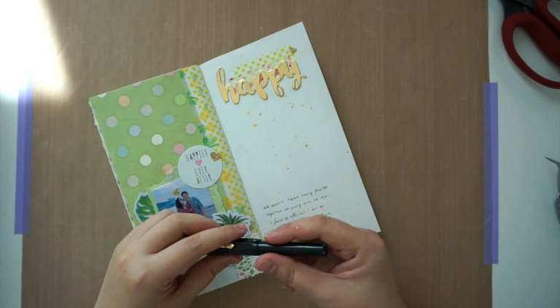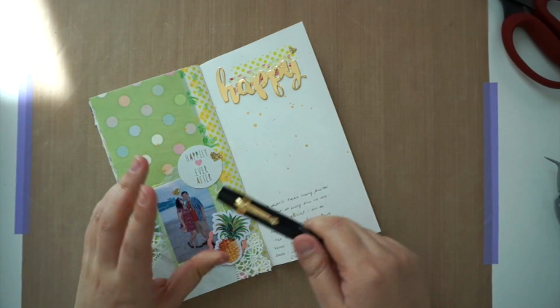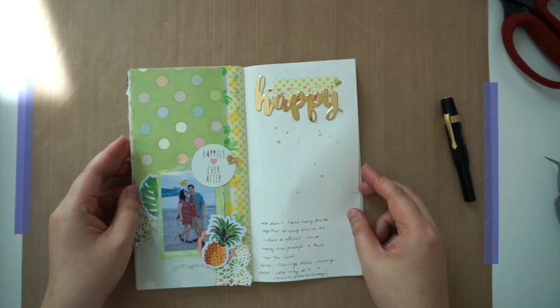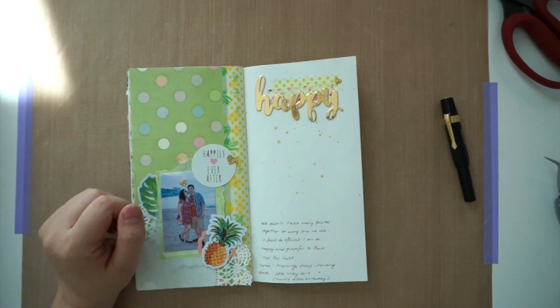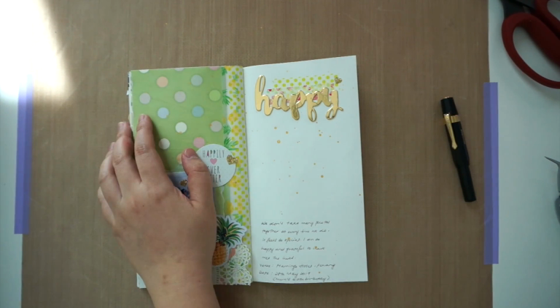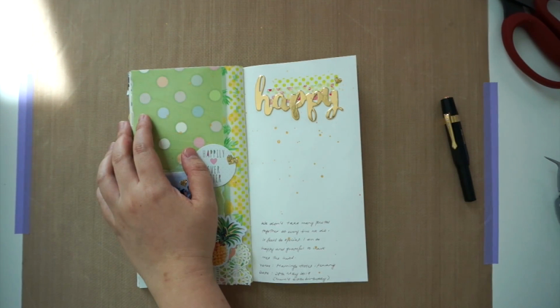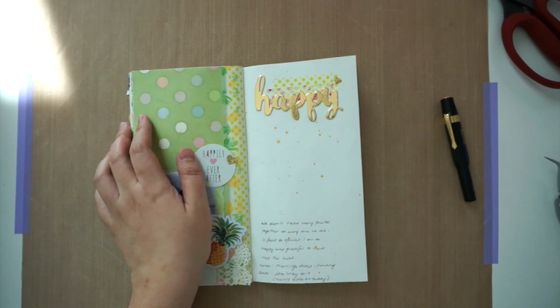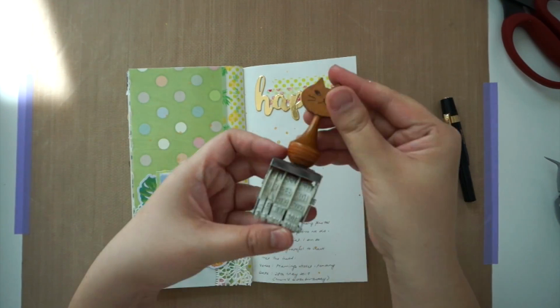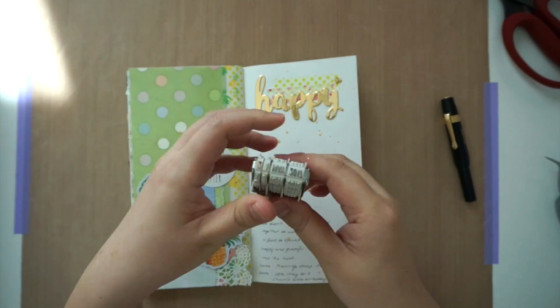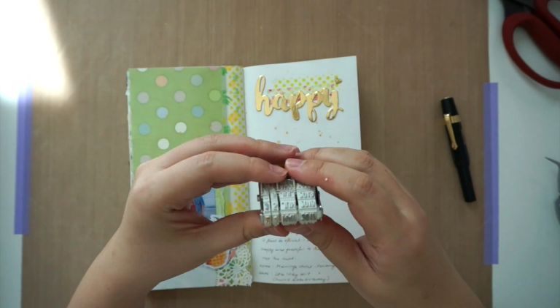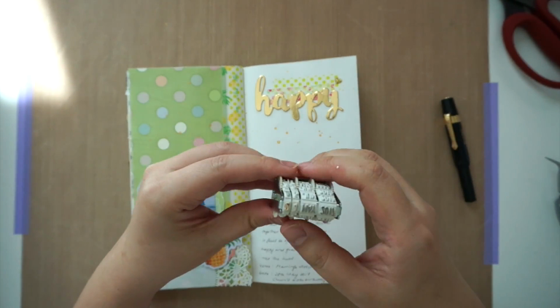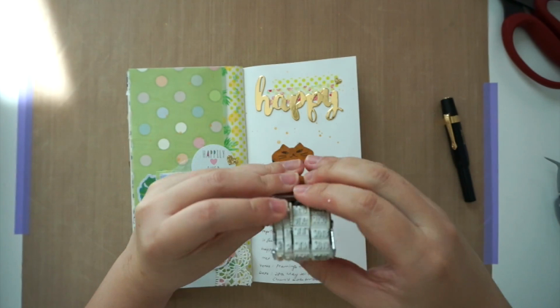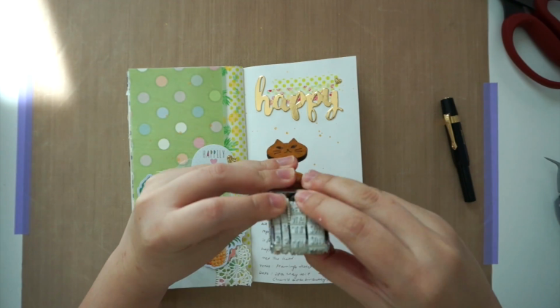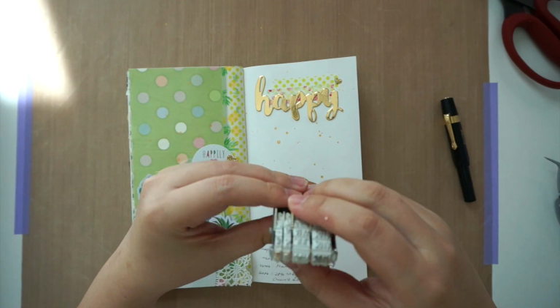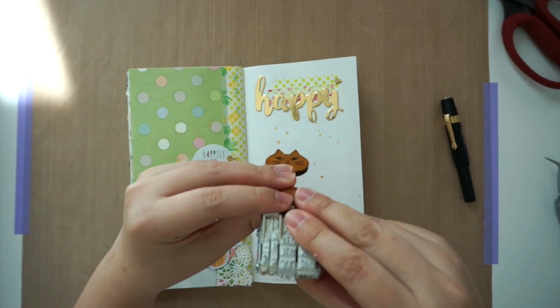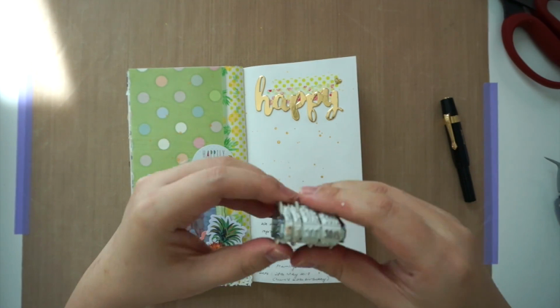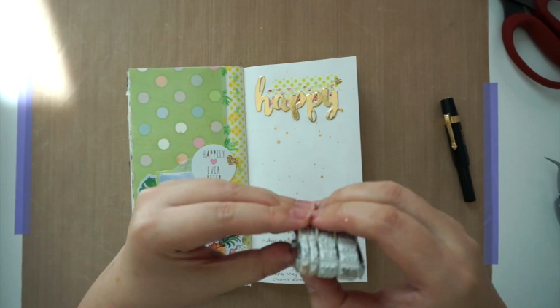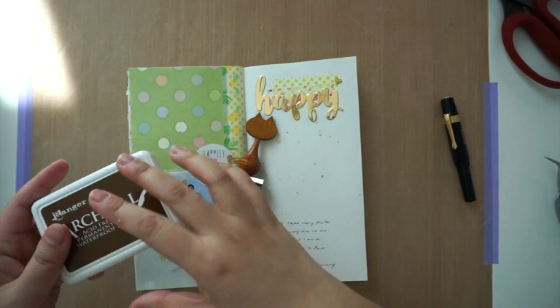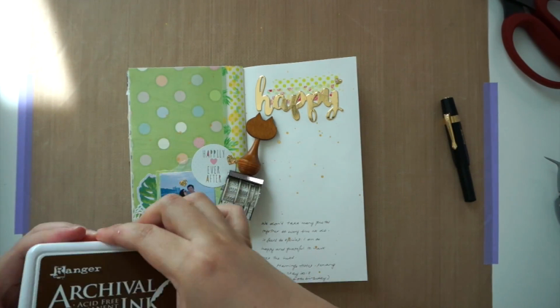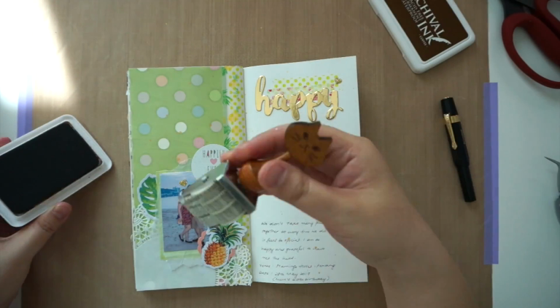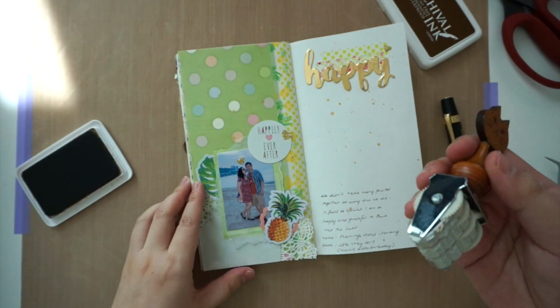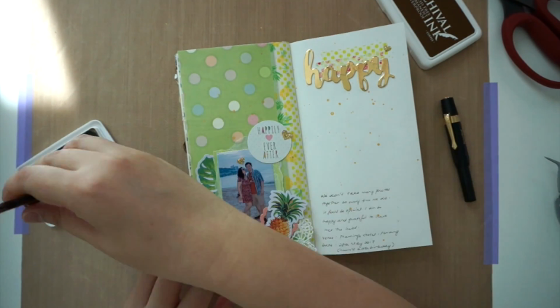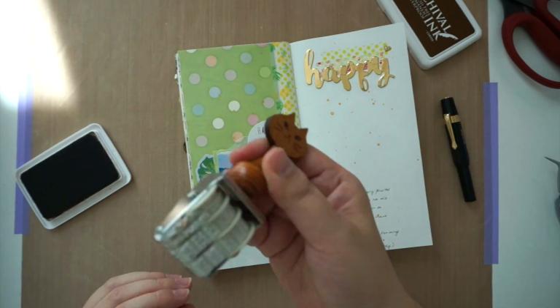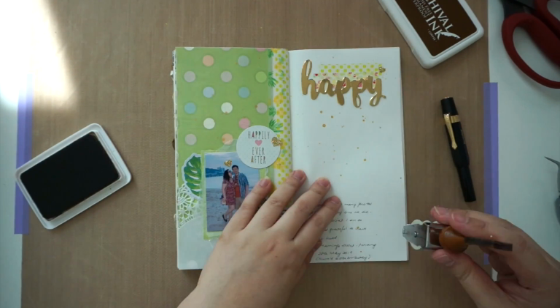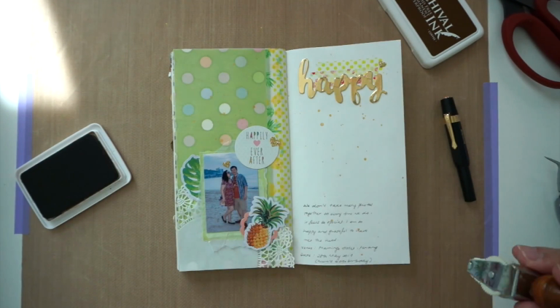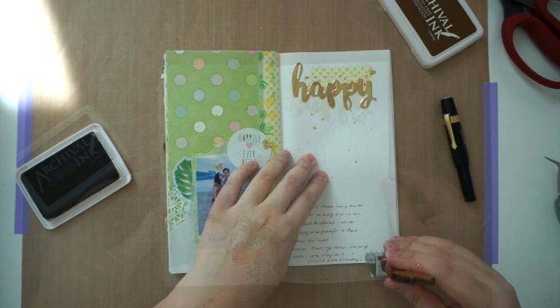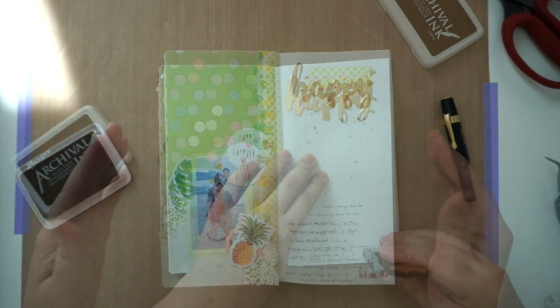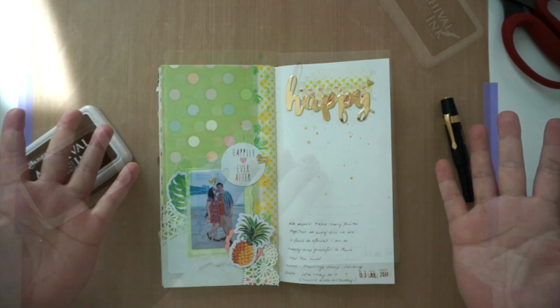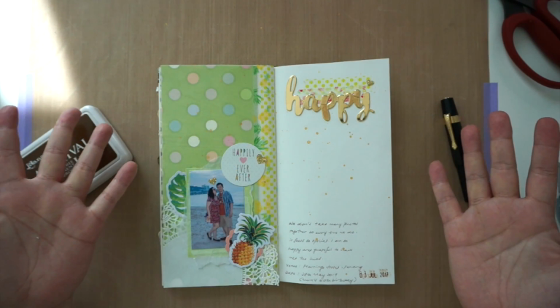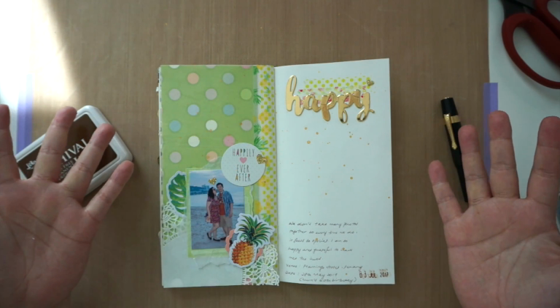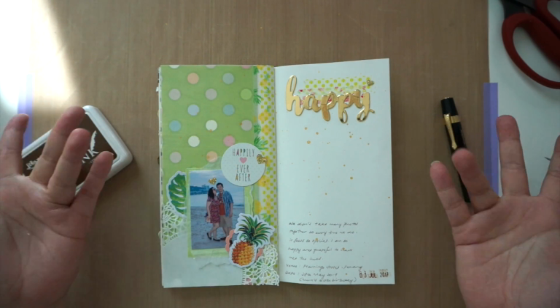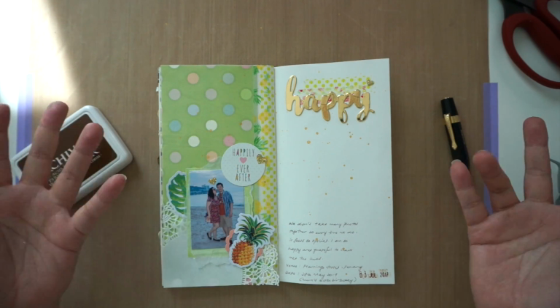The last steps were to add some journaling and stamp the date on with archival ink. And now we're done!